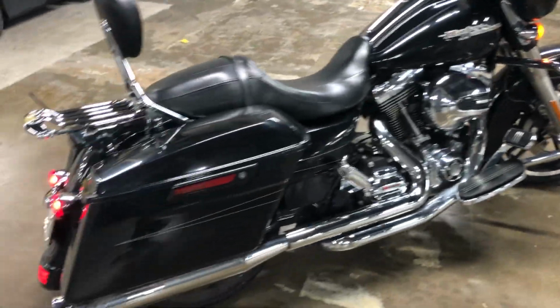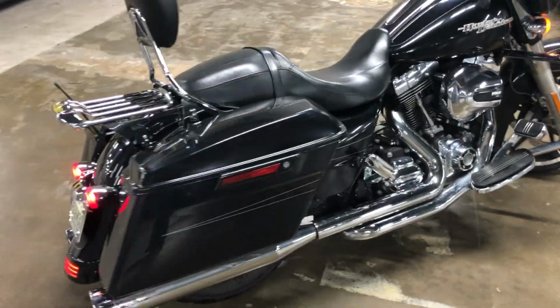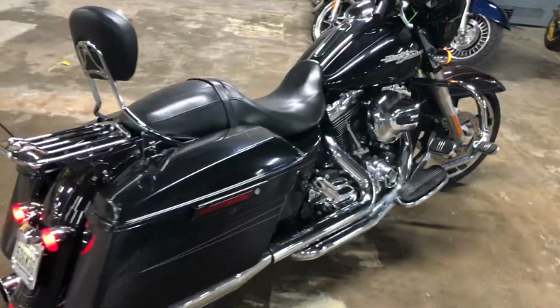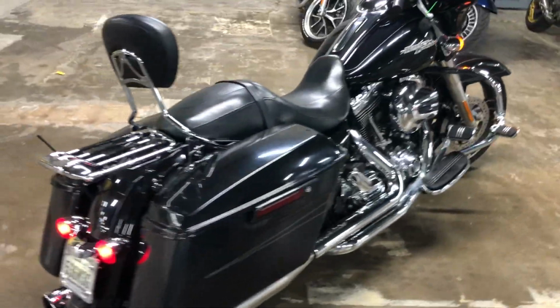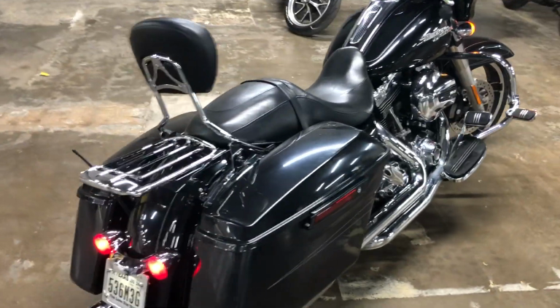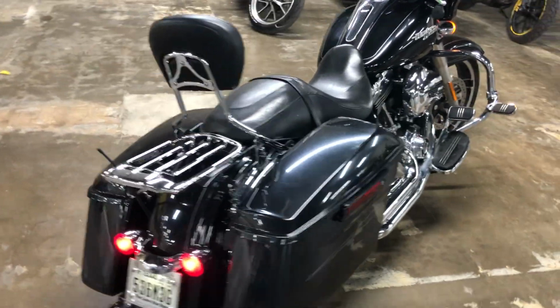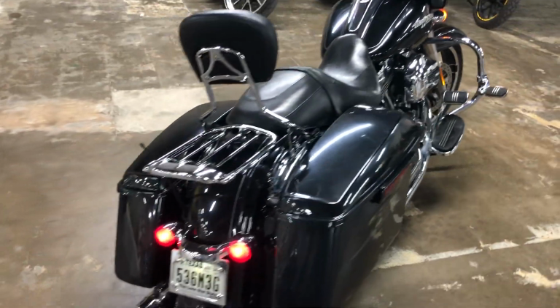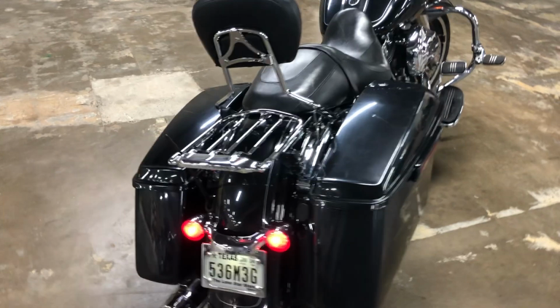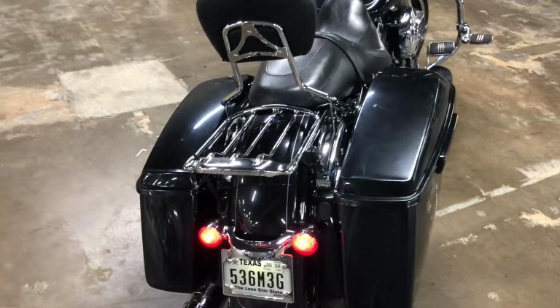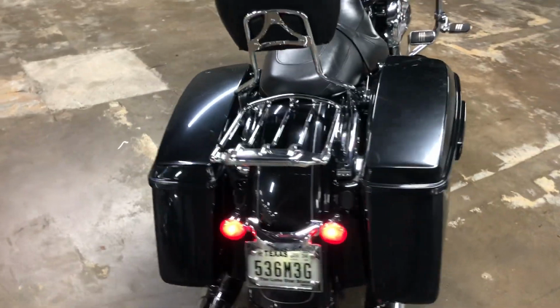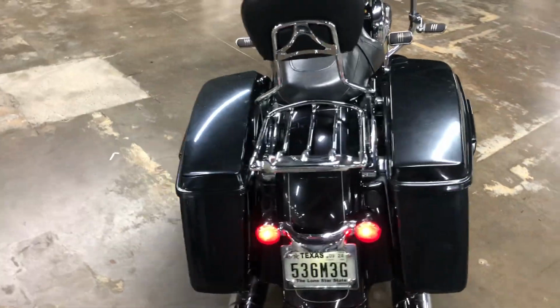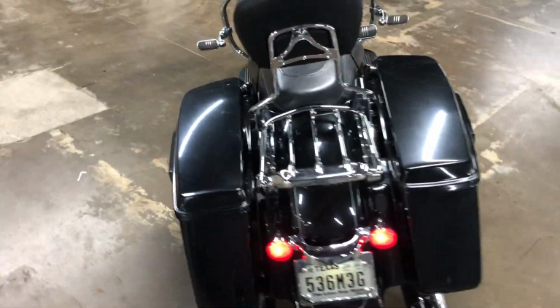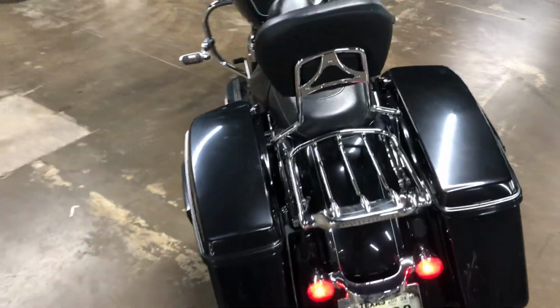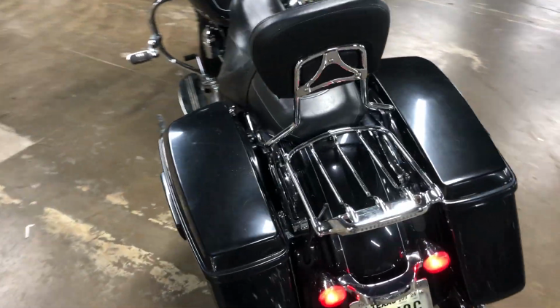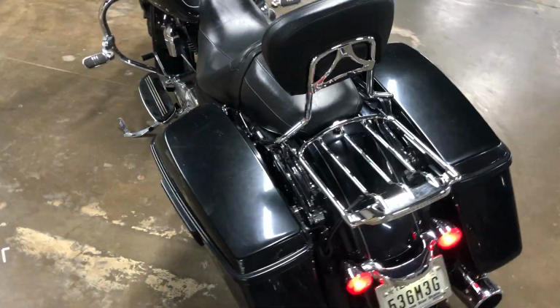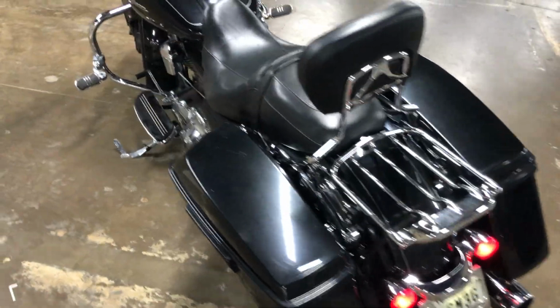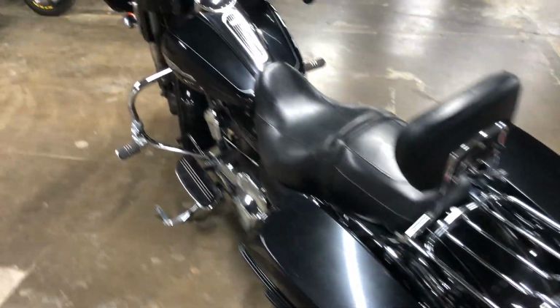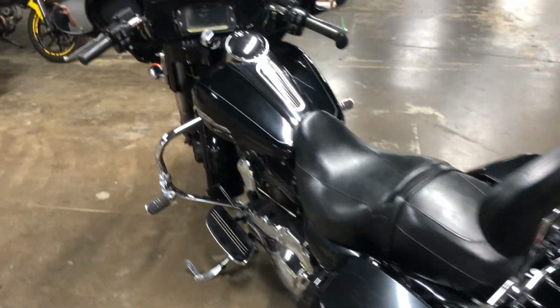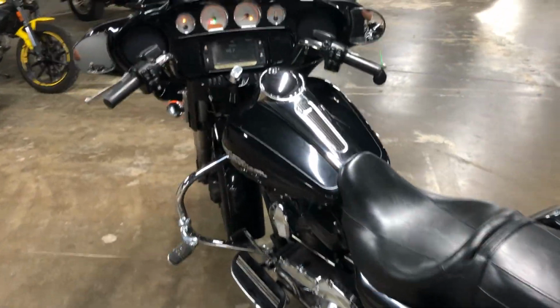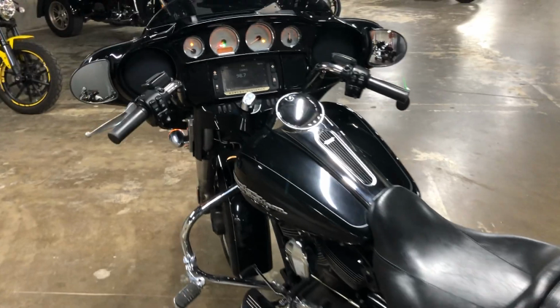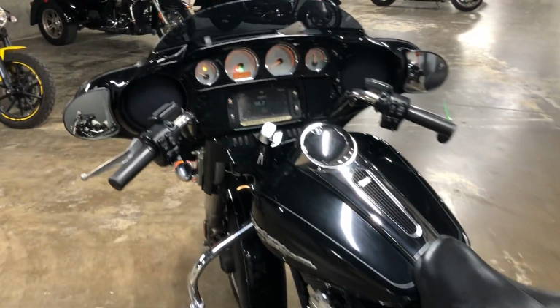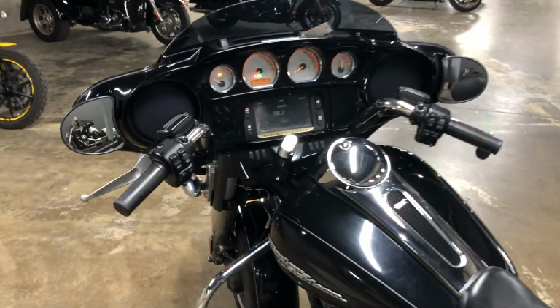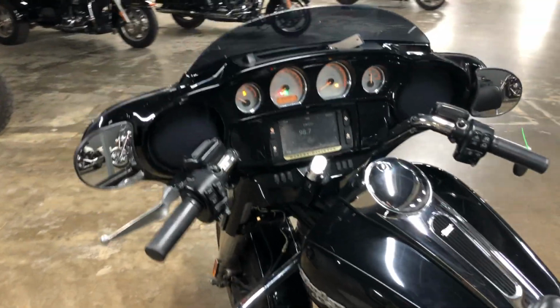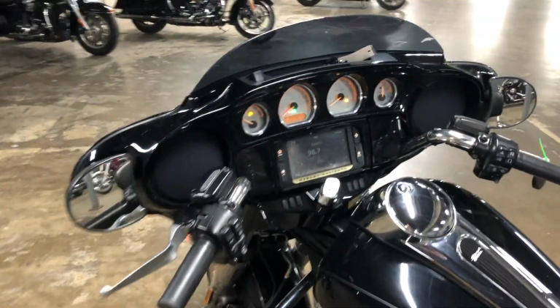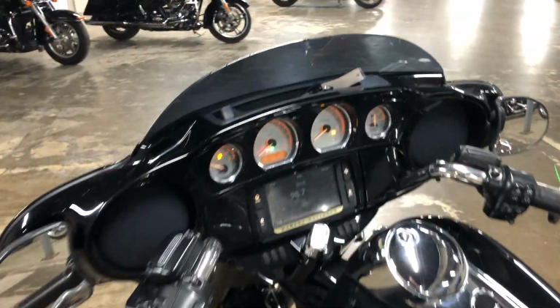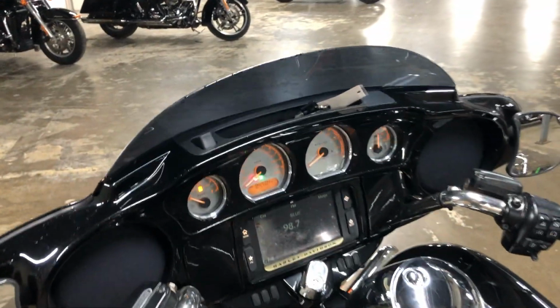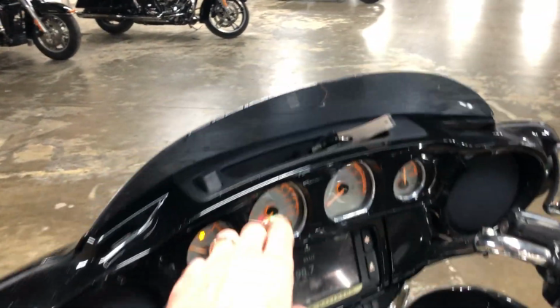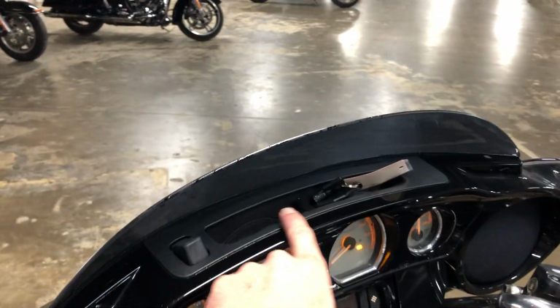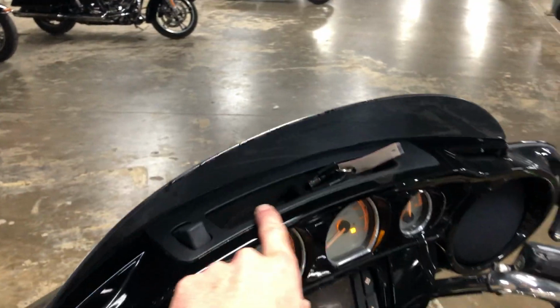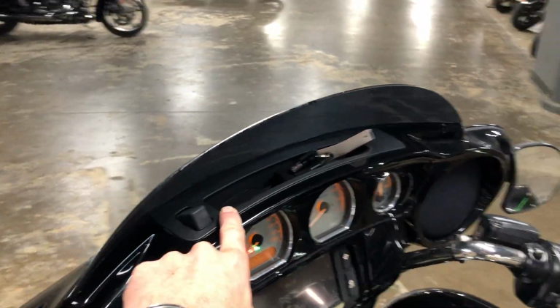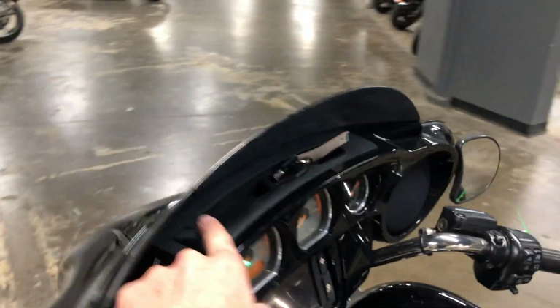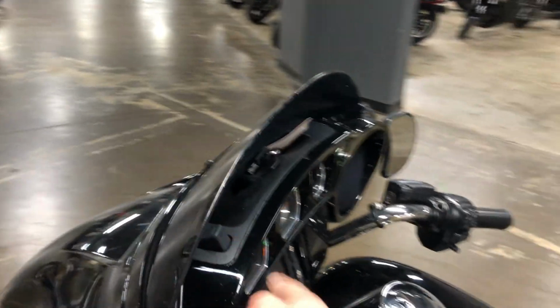Those are all factory pieces — as well as the one-touch saddlebag lids that we mentioned on the phone, the beefed-up stereo system, and it also has that split-stream vent which you can open and close.